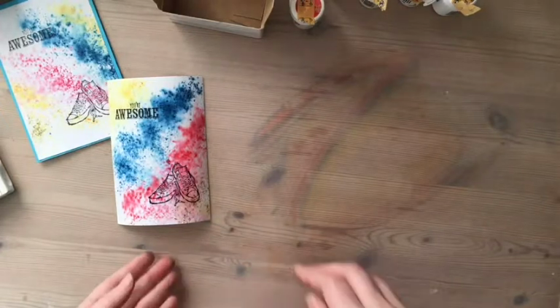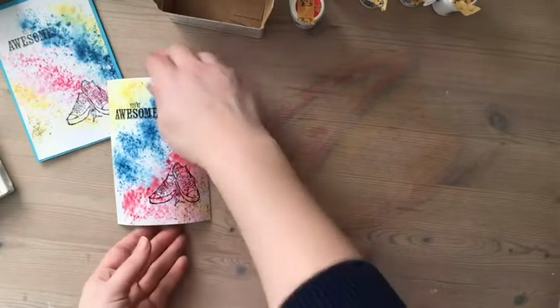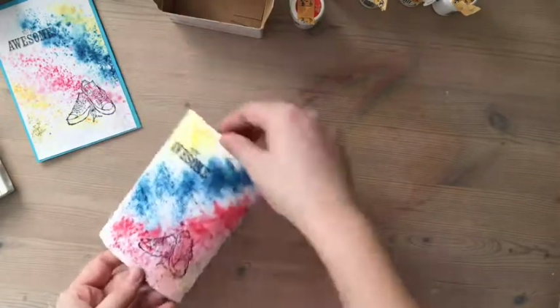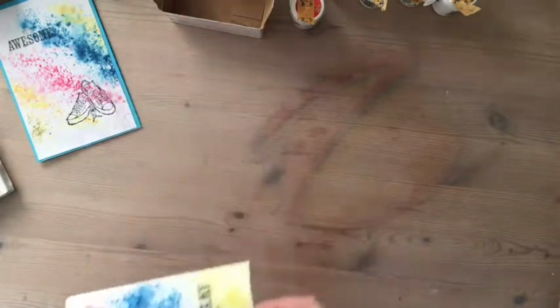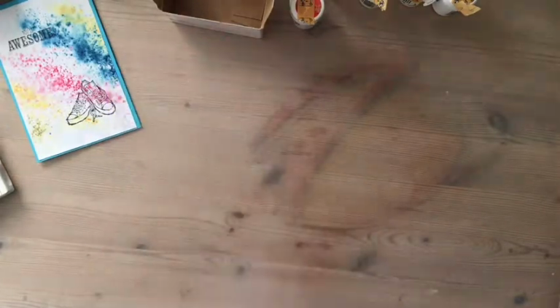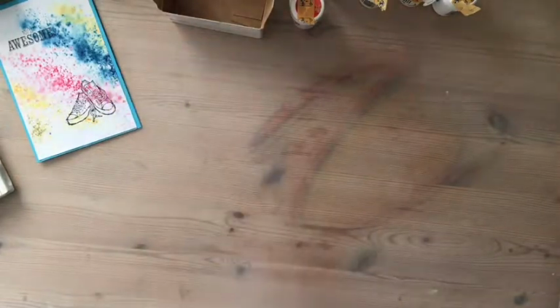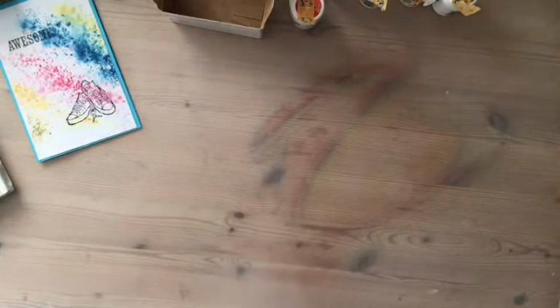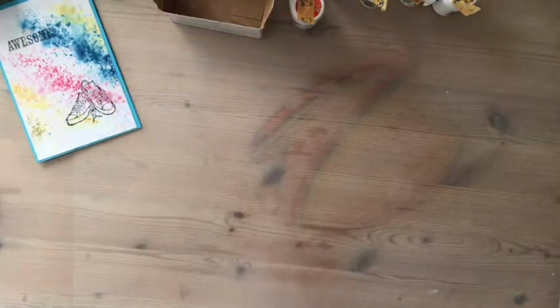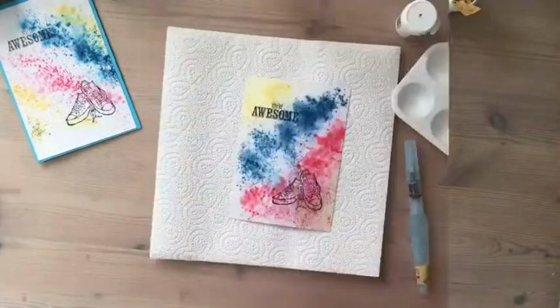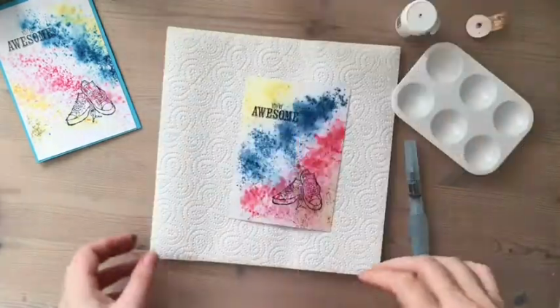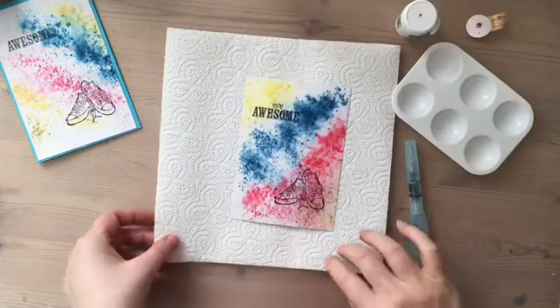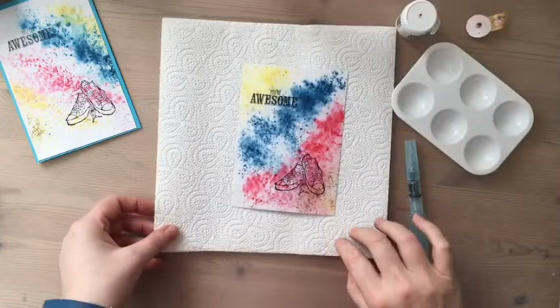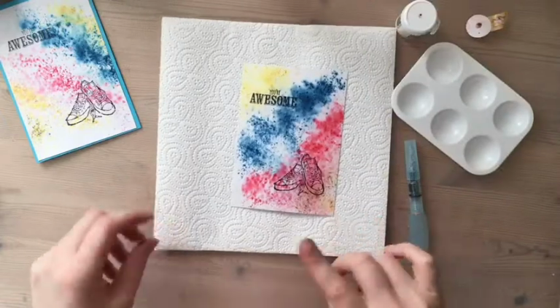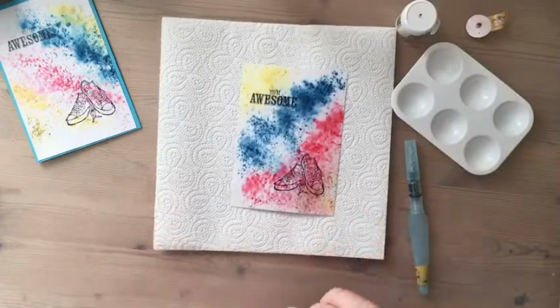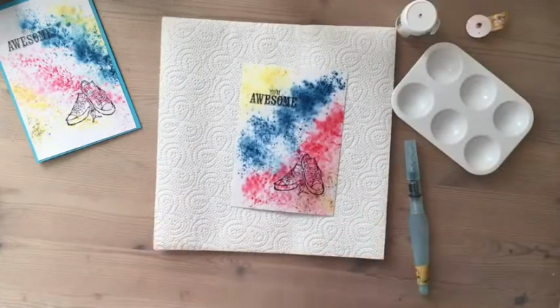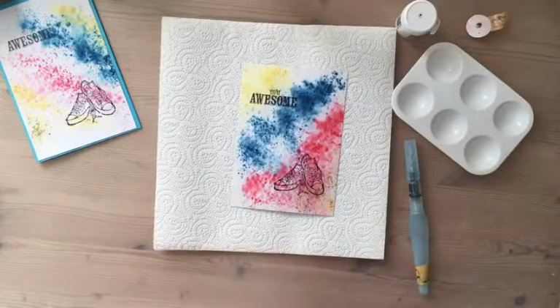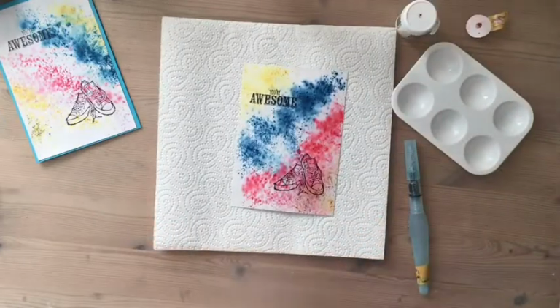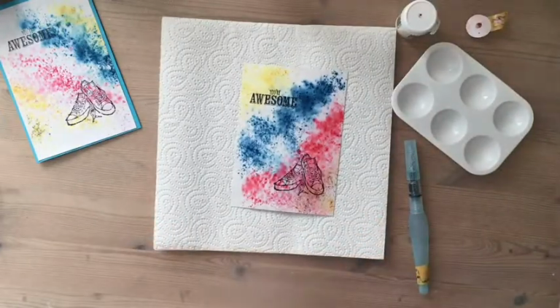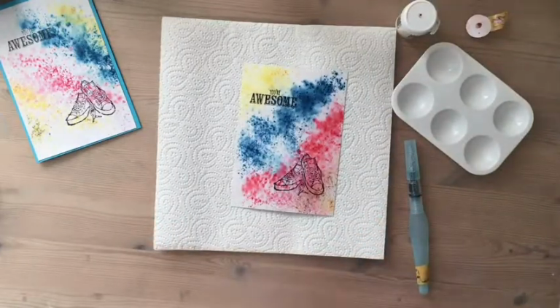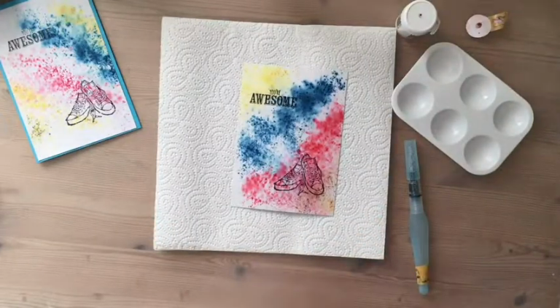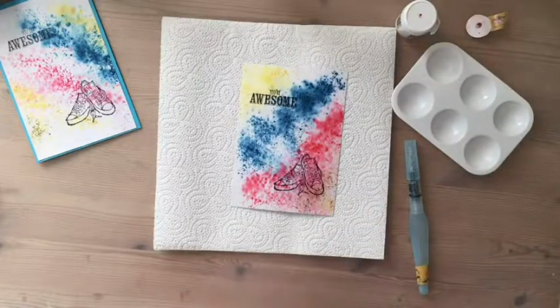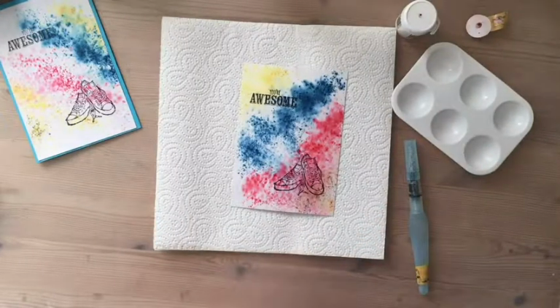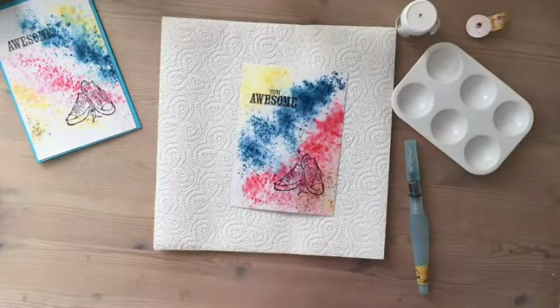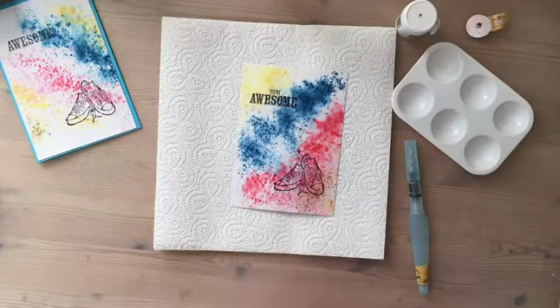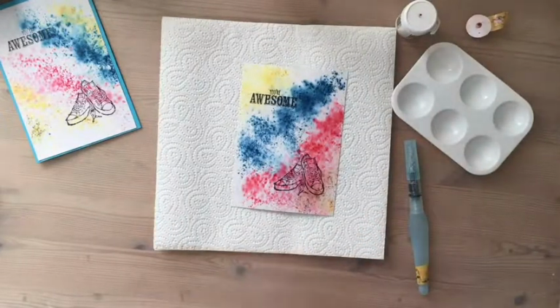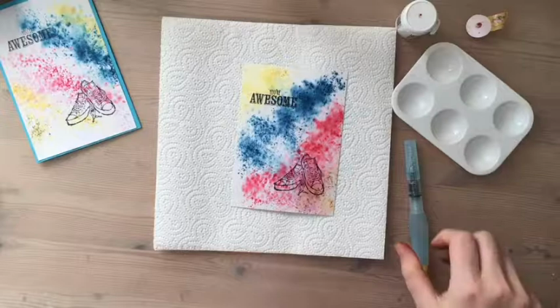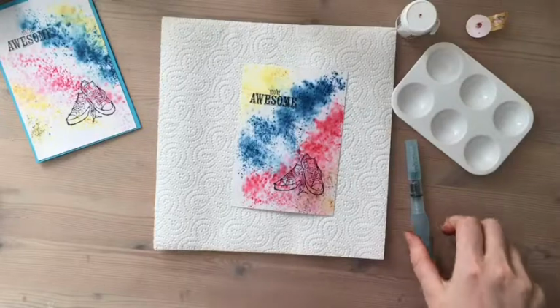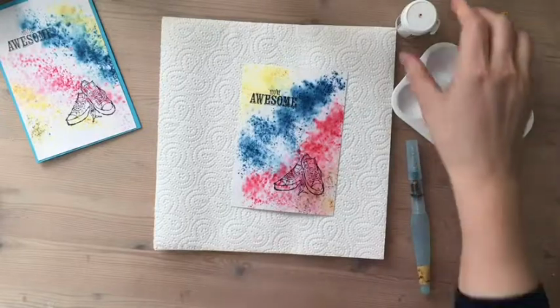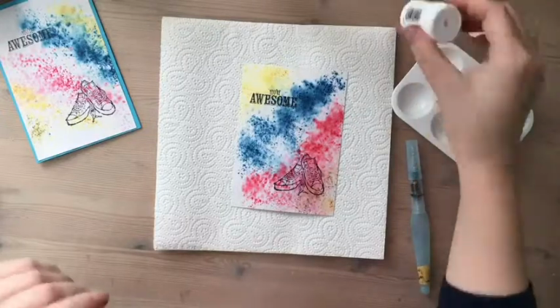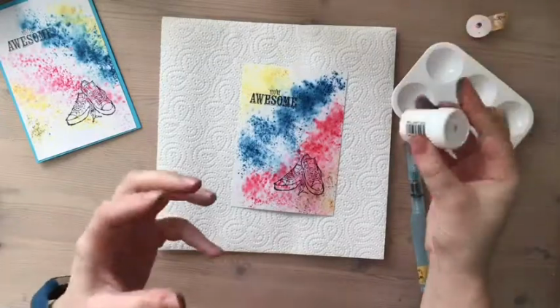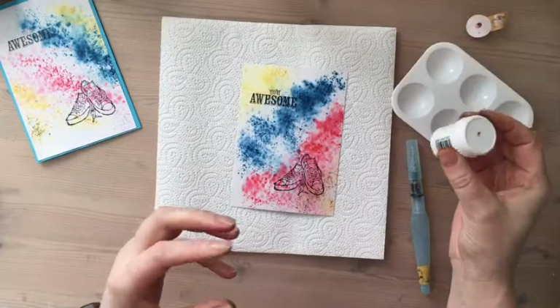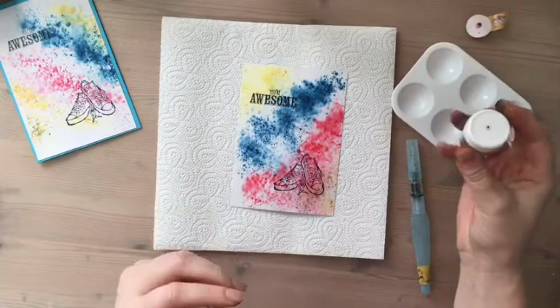Let me wait for this to dry and we'll be back in a sec. Okay, so the other thing that you can do — which is optional, I've just been experimenting — is you can actually use these crystals to paint with.